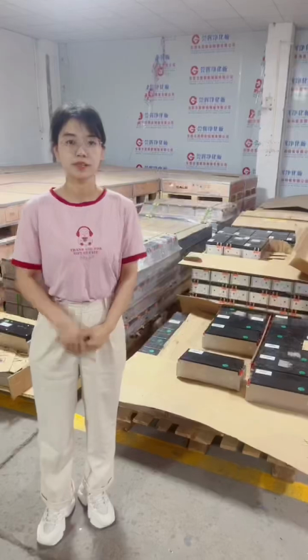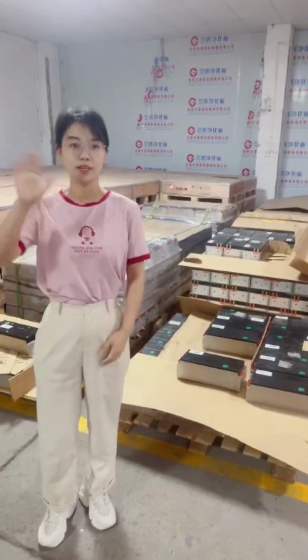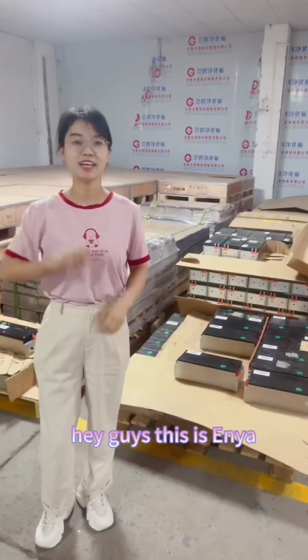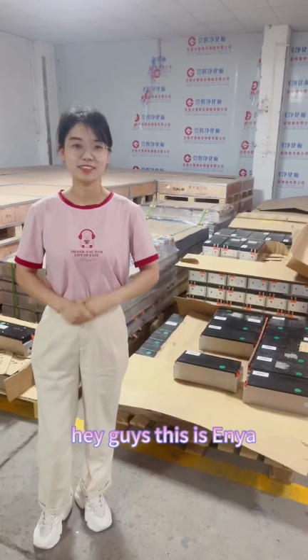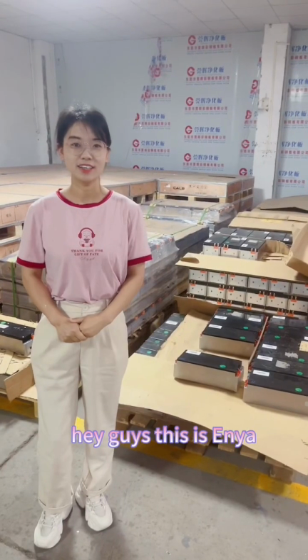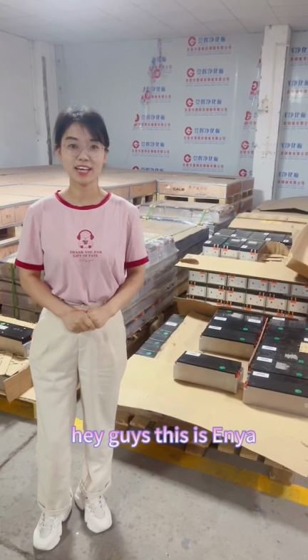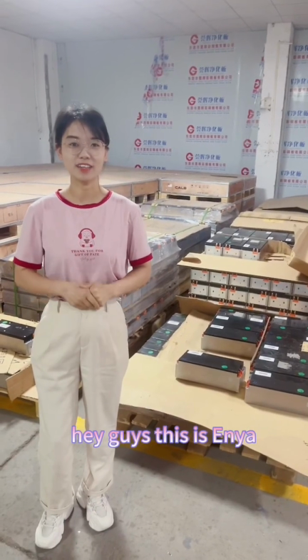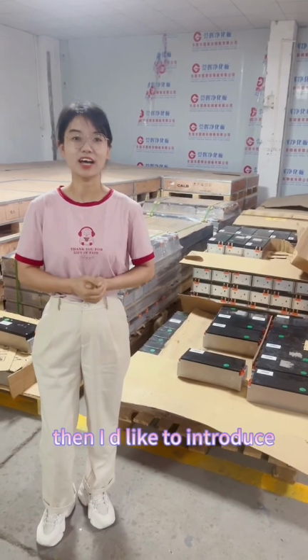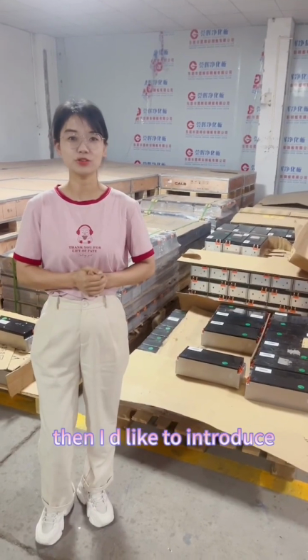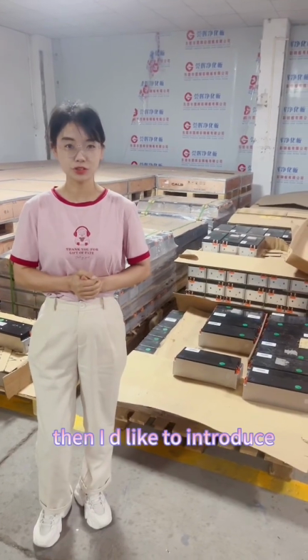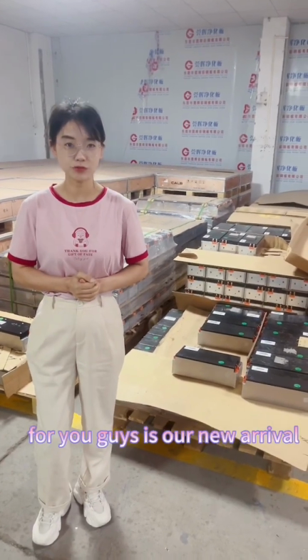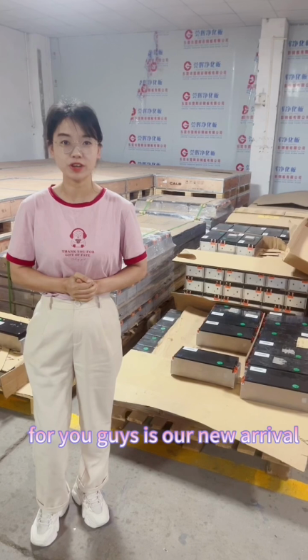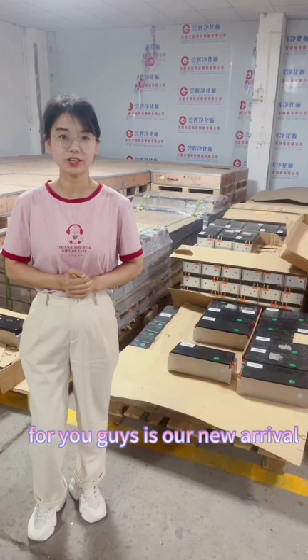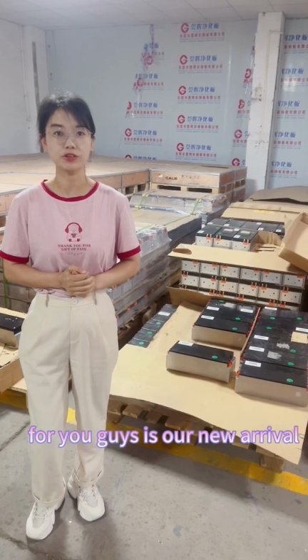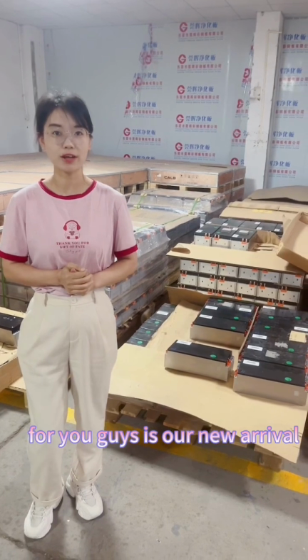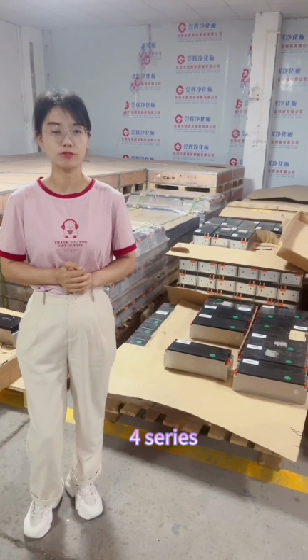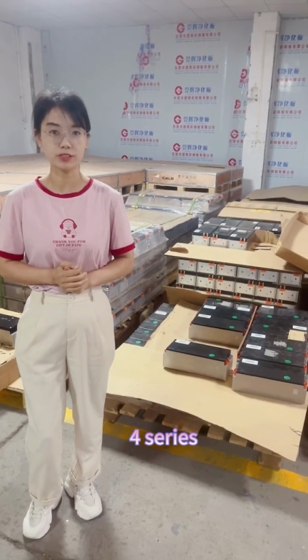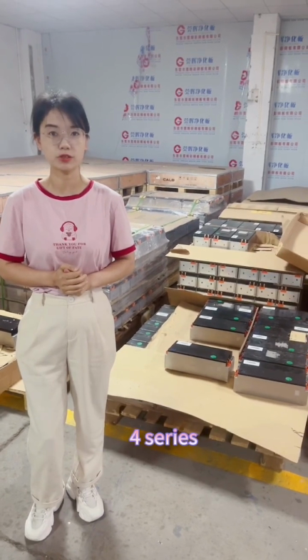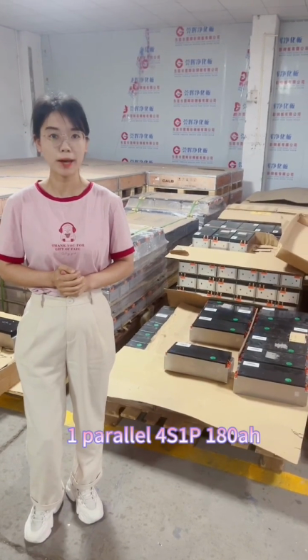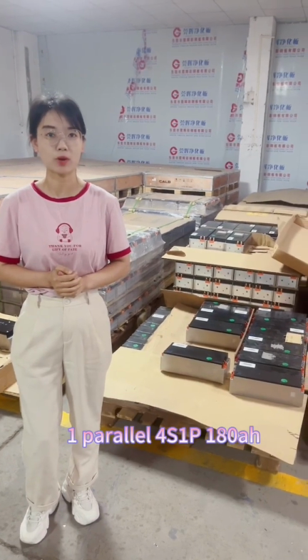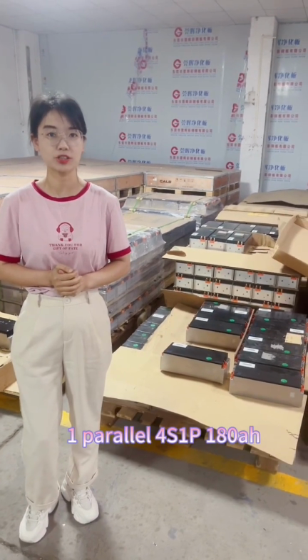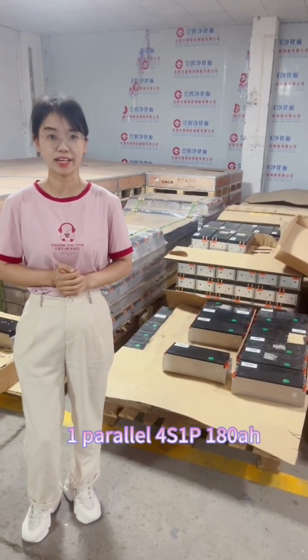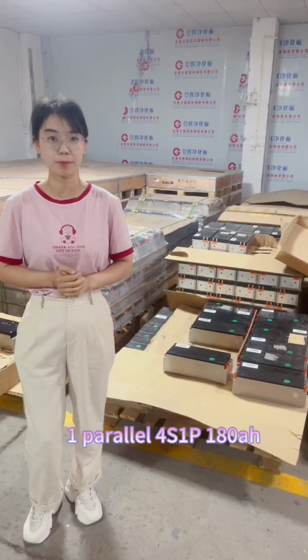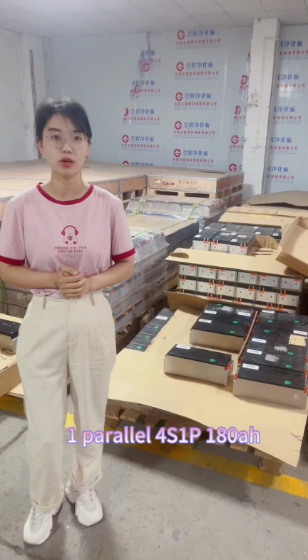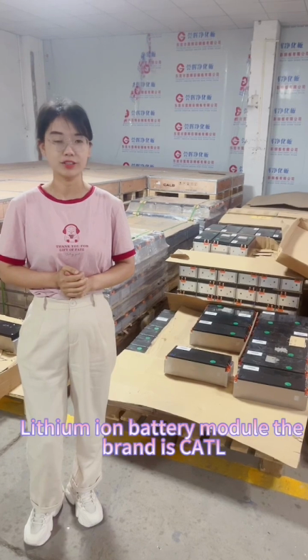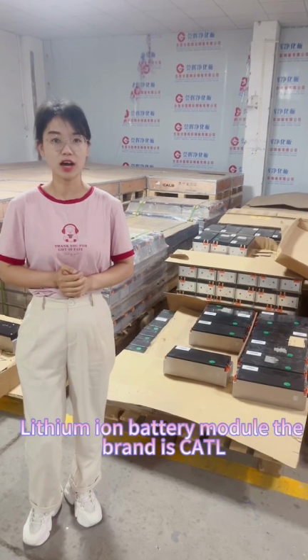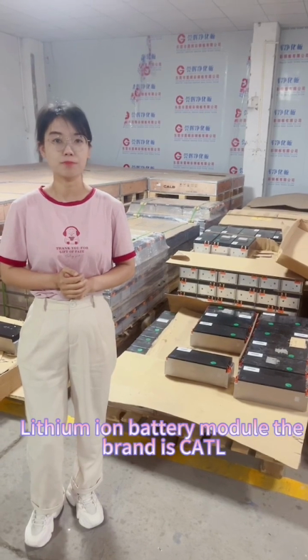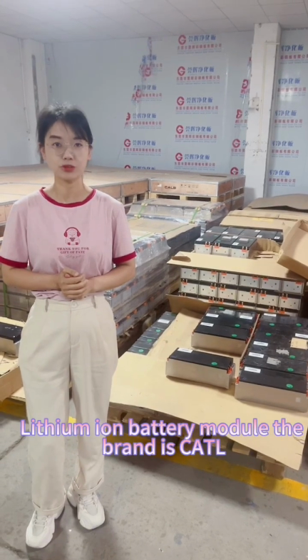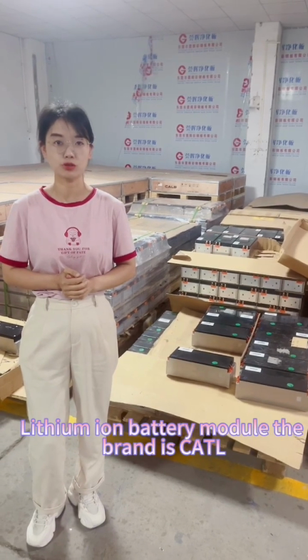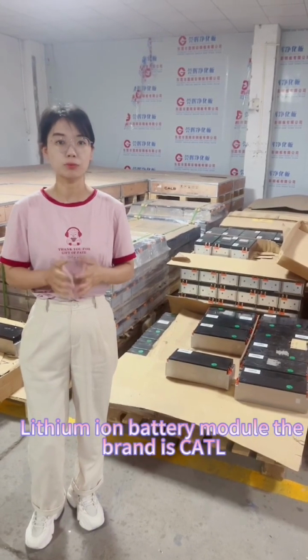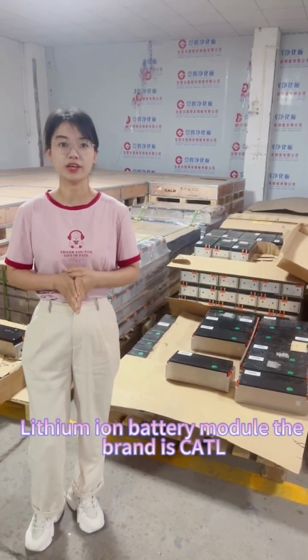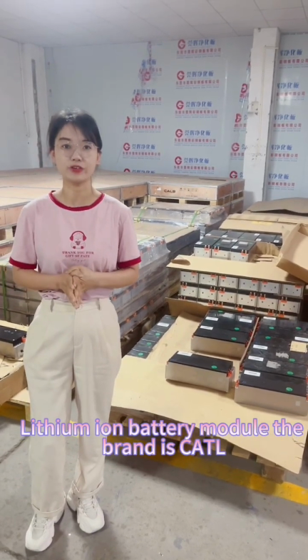Hey guys, this is Anya. I'd like to introduce our new arrival 4-series 1-peril 180mAh VCMI battery module. The brand is CATL.